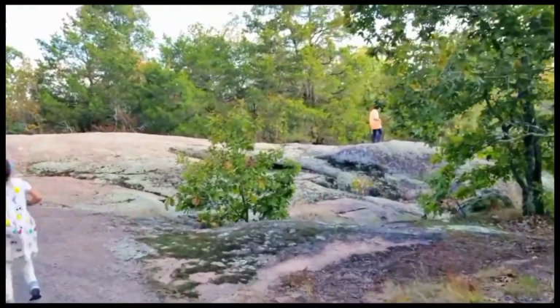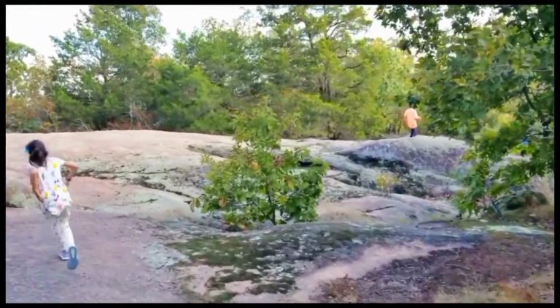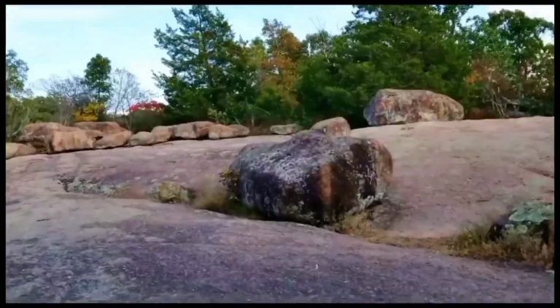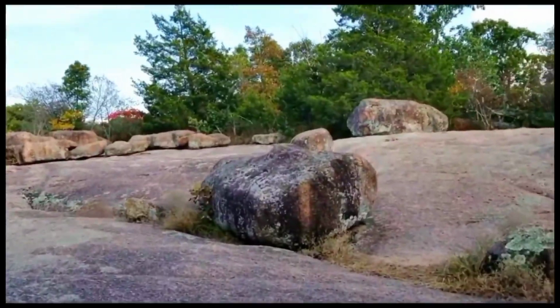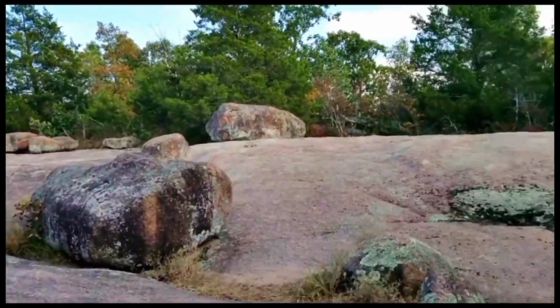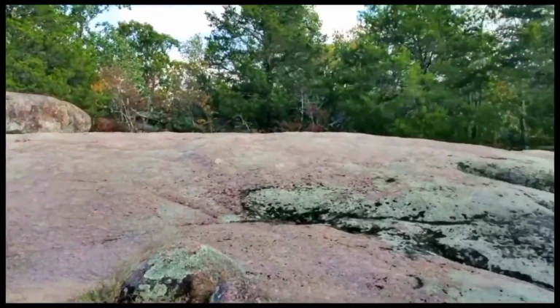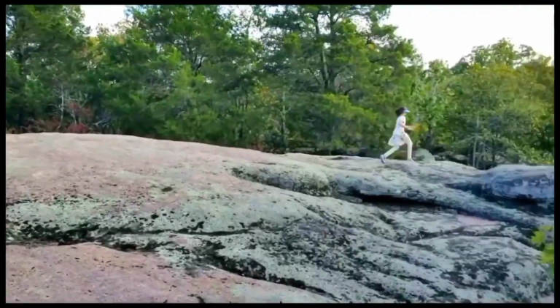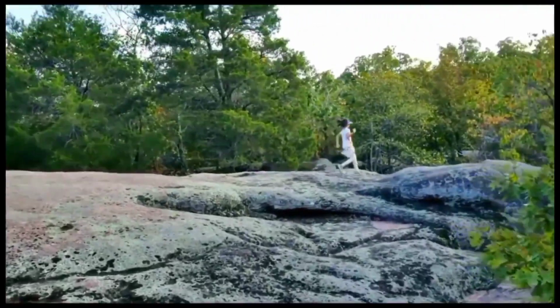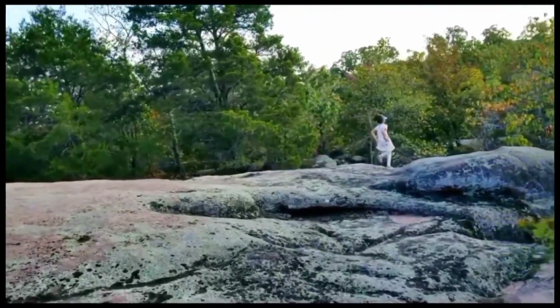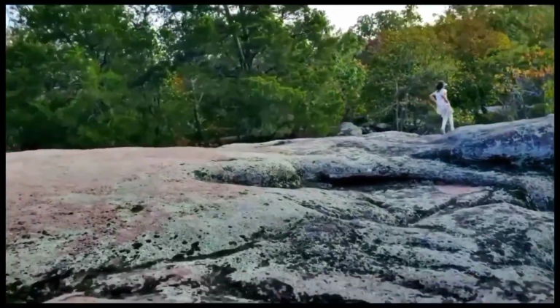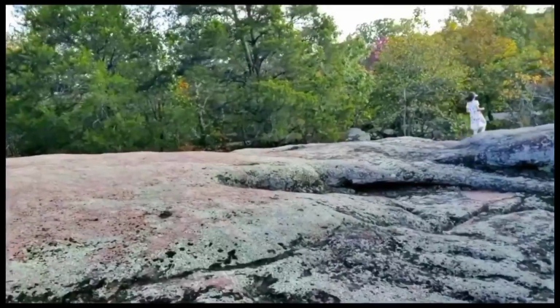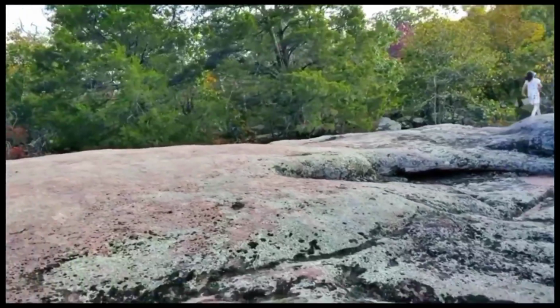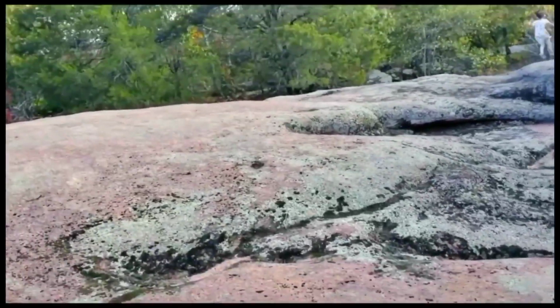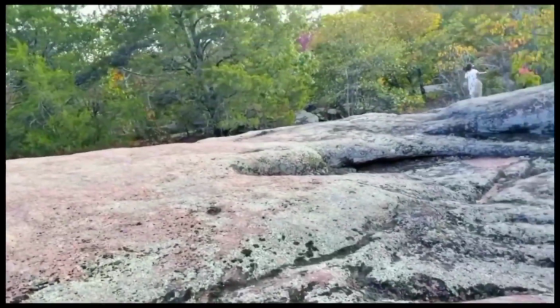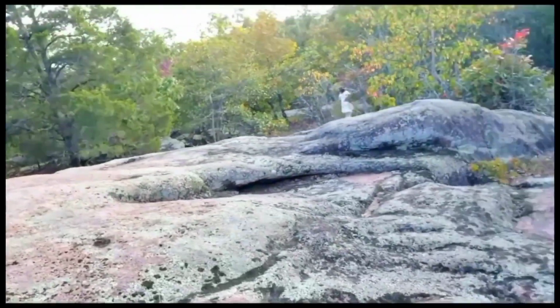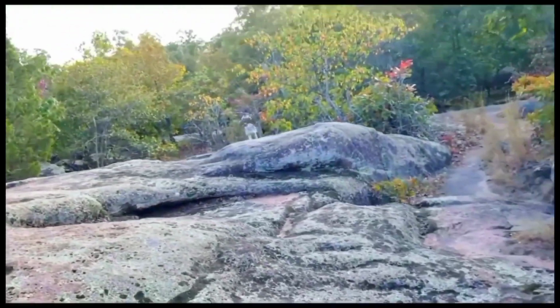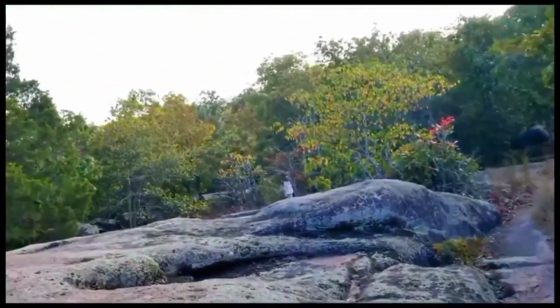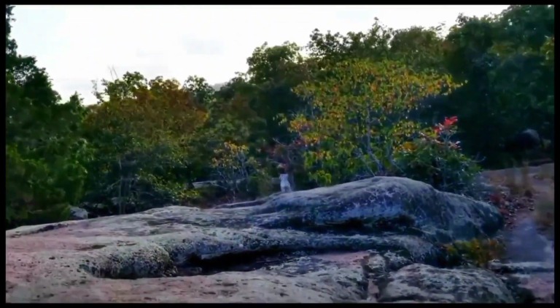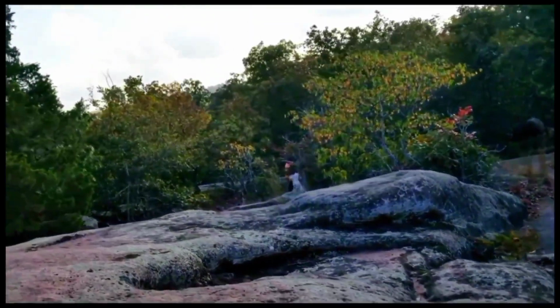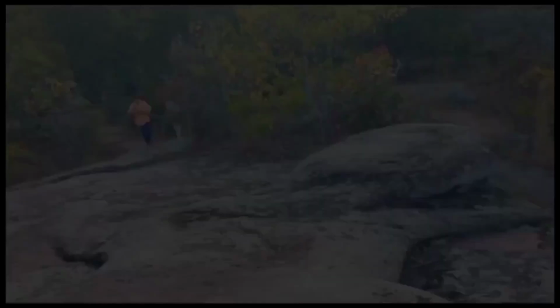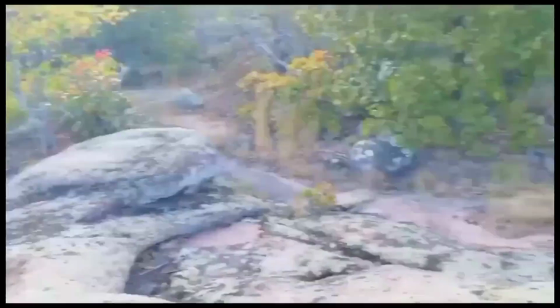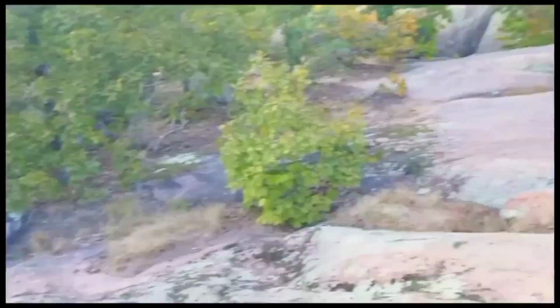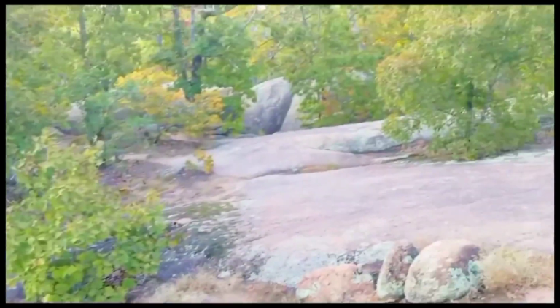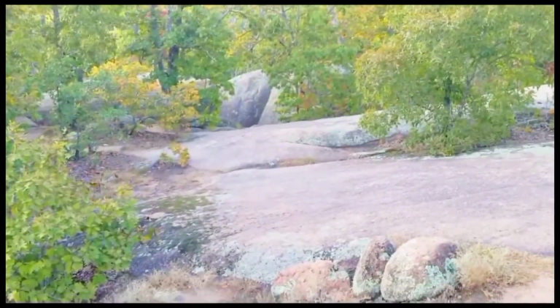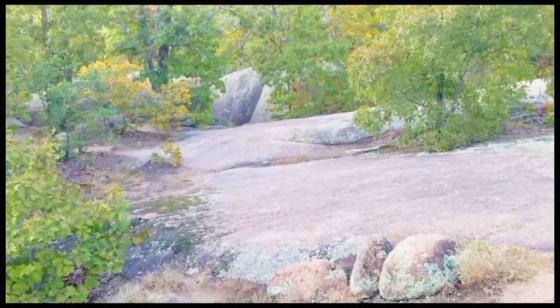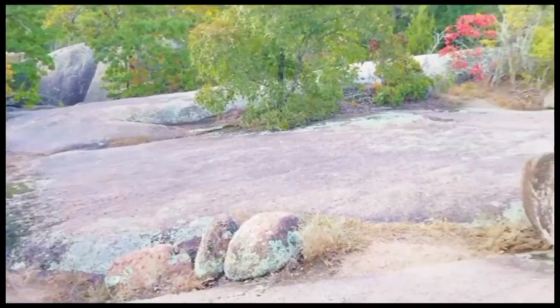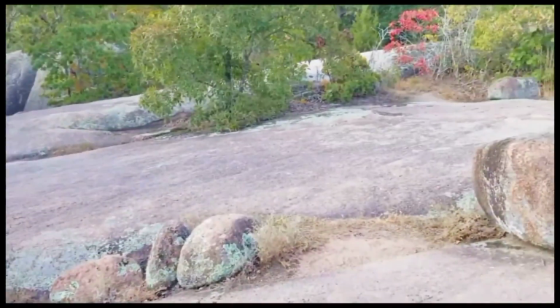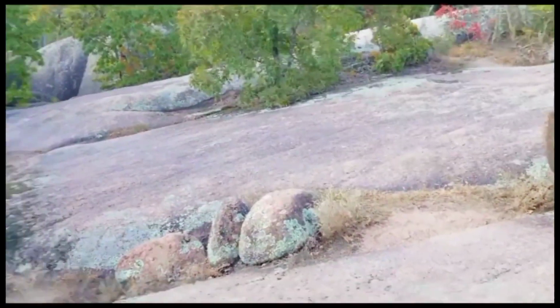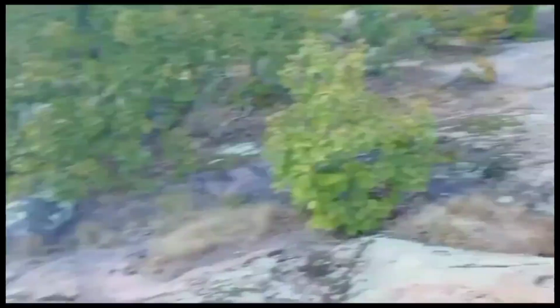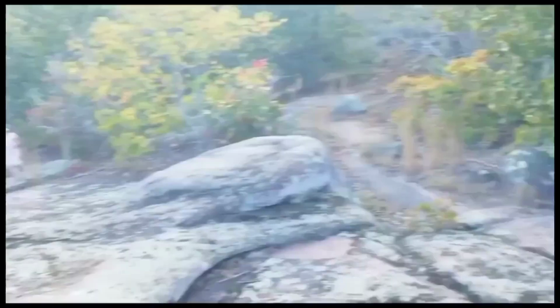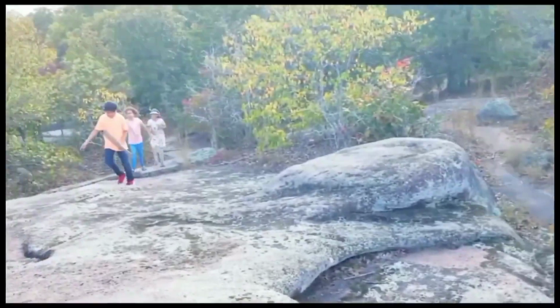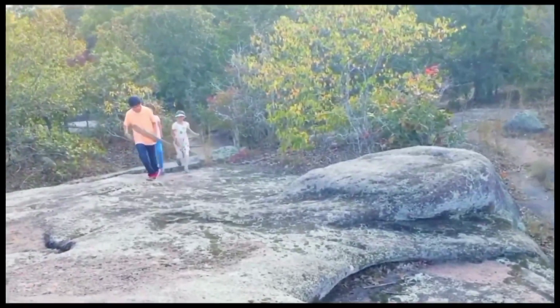Here's Elephant Rock State Park. These rocks were humongous and it was such a great experience hopping from one to the other, because we were just too busy trying to get over at least one rock.